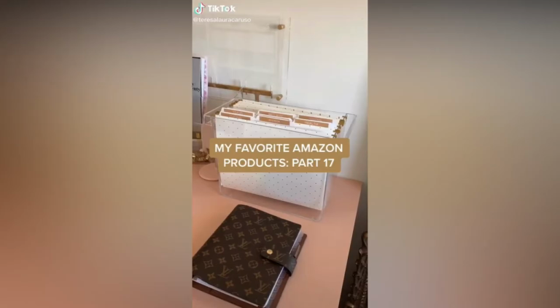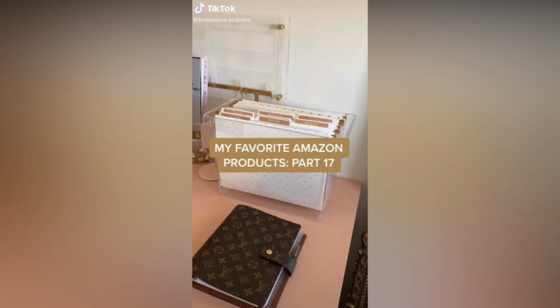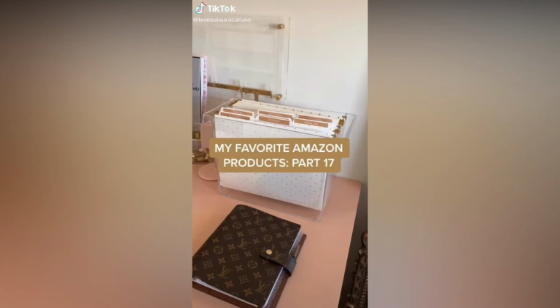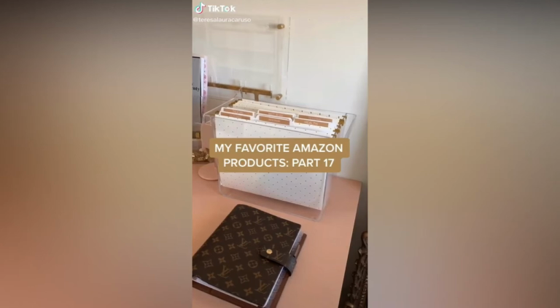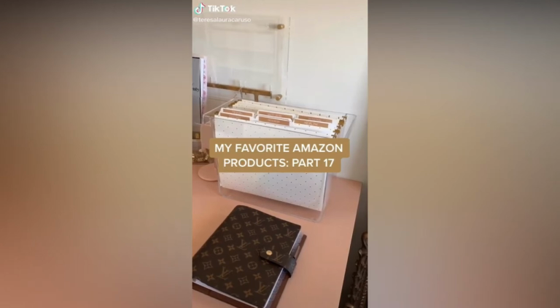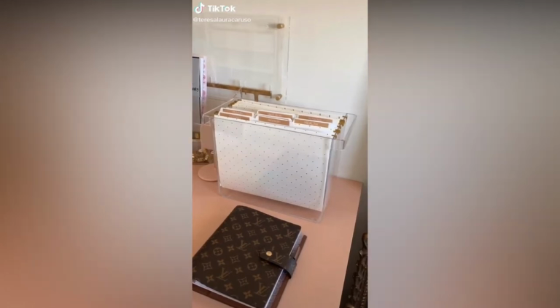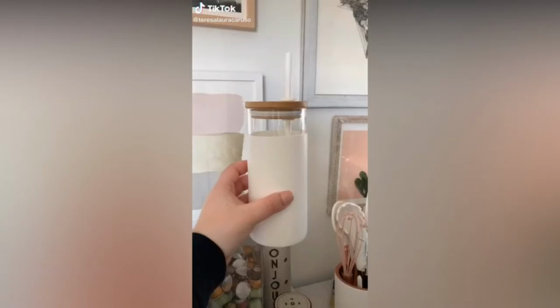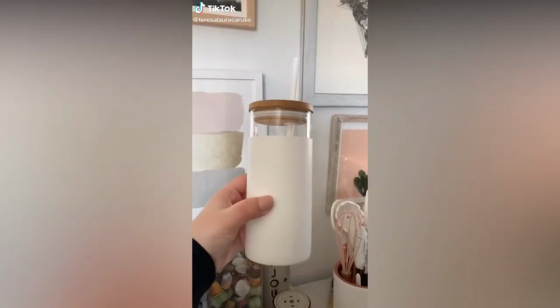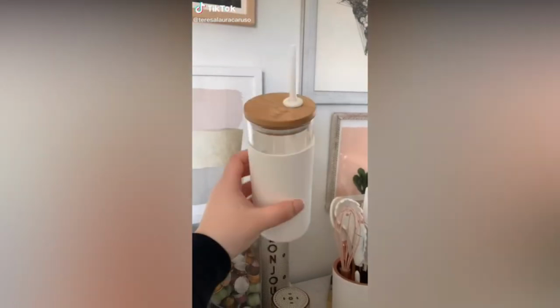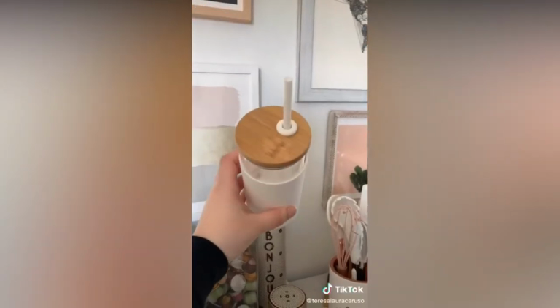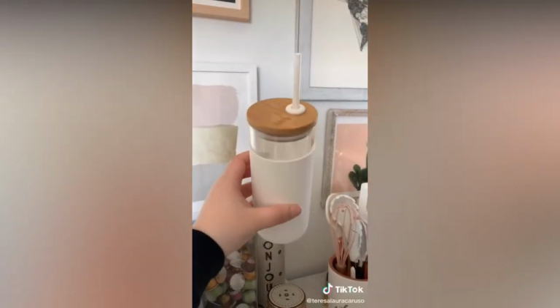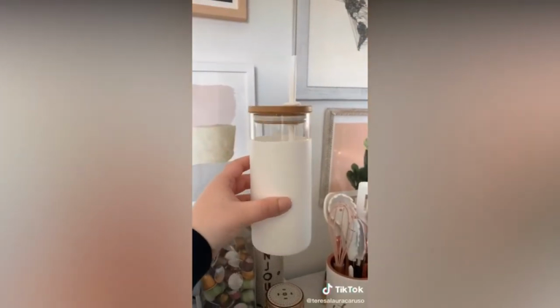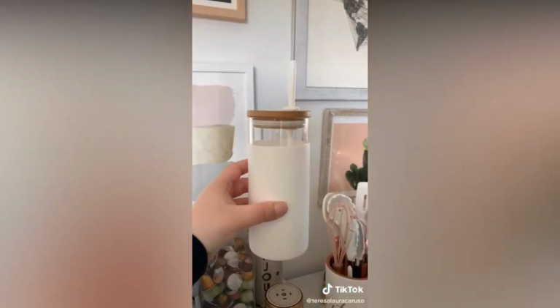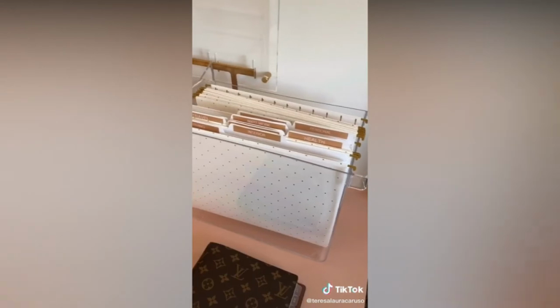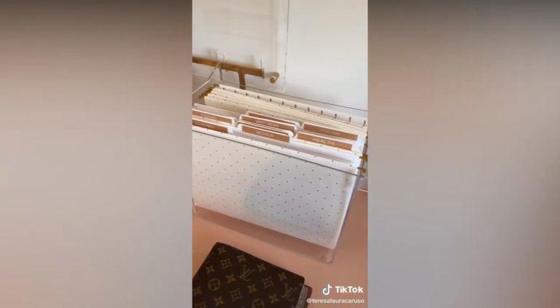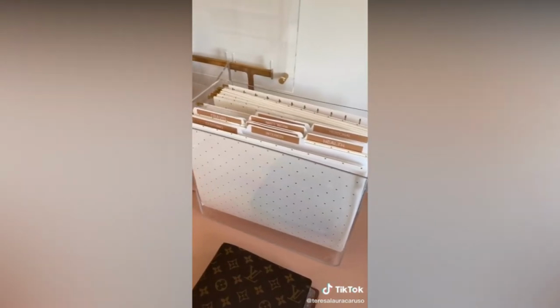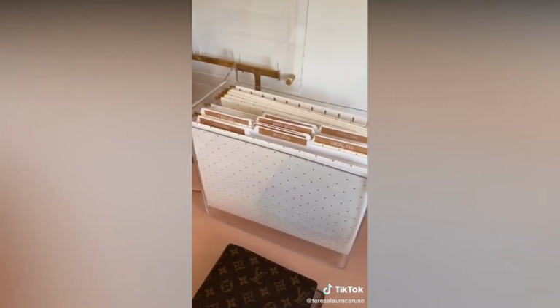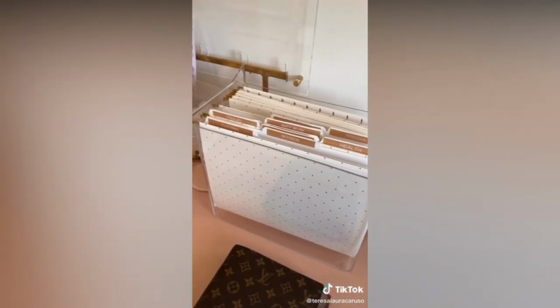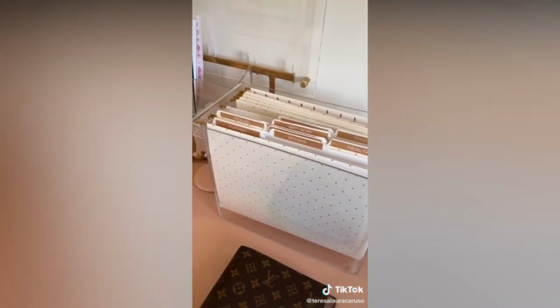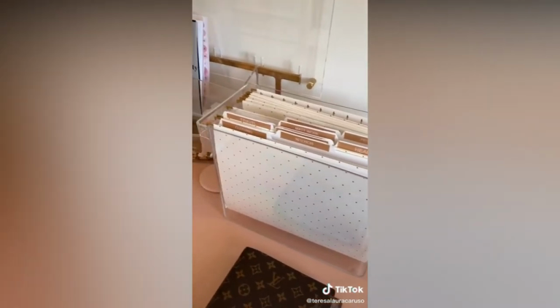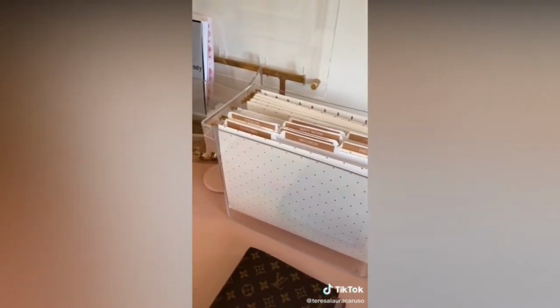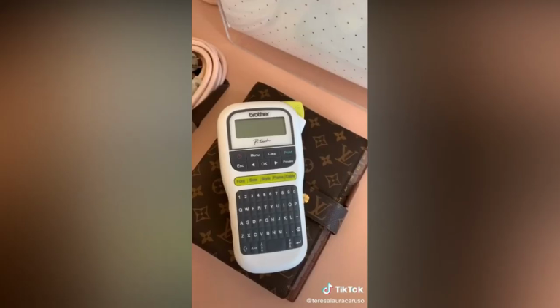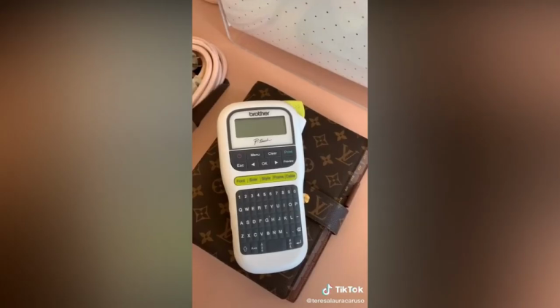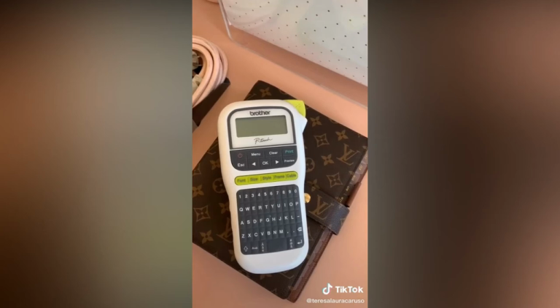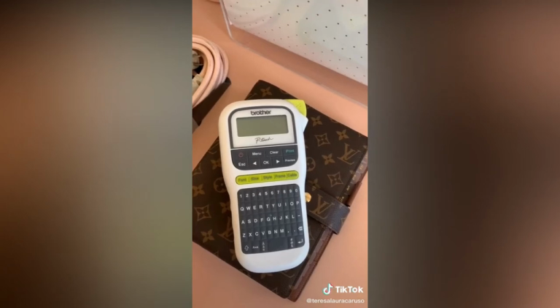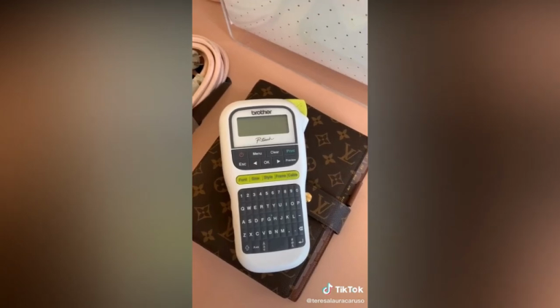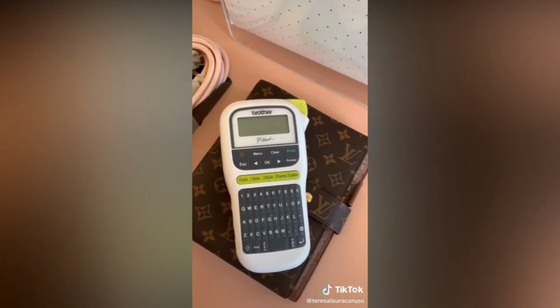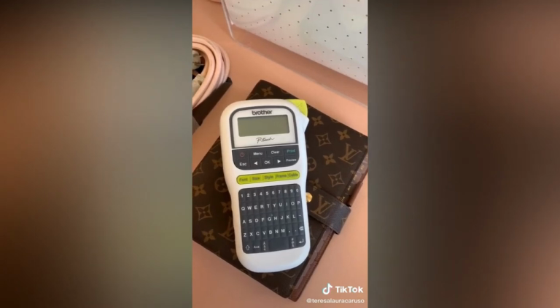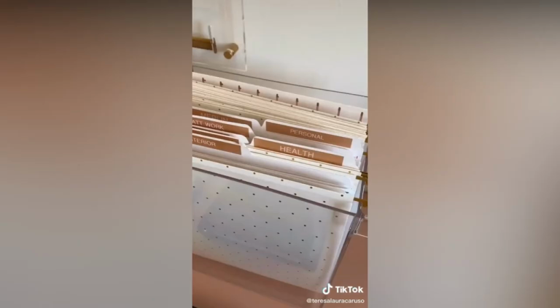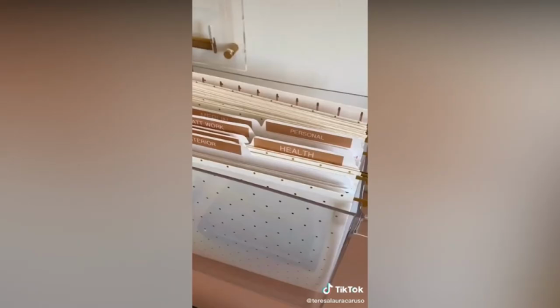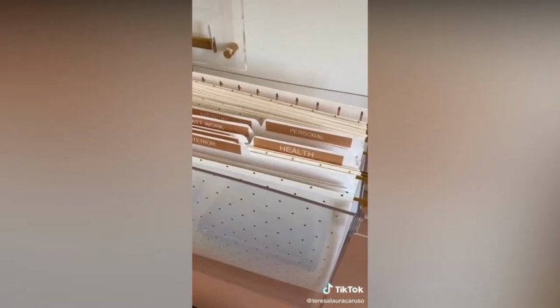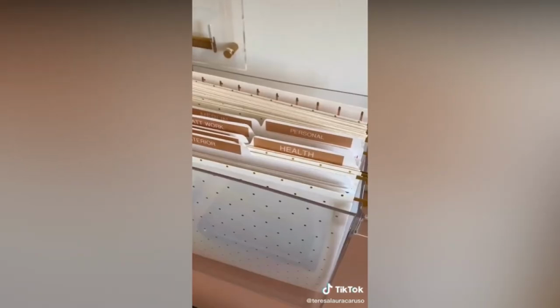Favorite Amazon products part 17. This reusable glass cup — I love how sleek it is. This clear organizer to sort all of my files and important paperwork. I also love this label maker because it allows me to make these really cute golden white labels that you see here on my files.